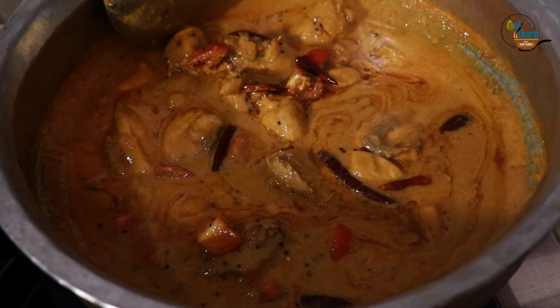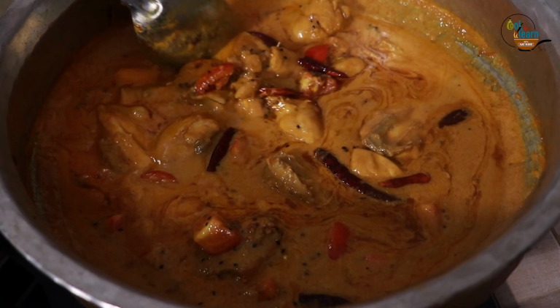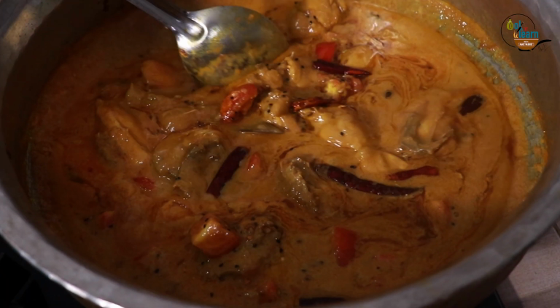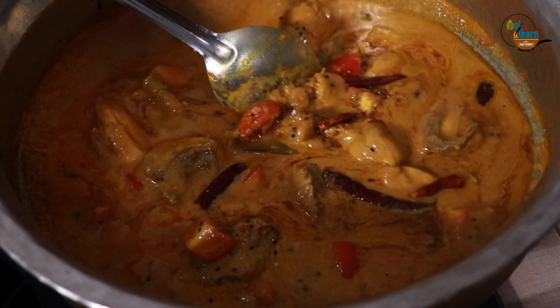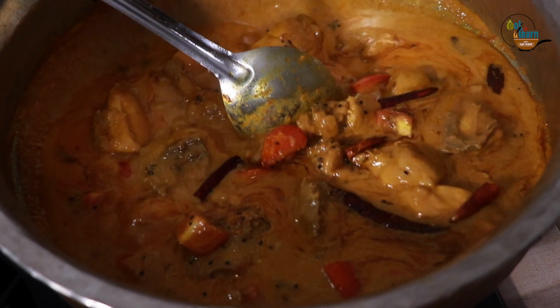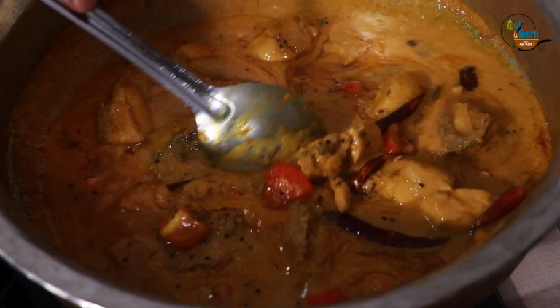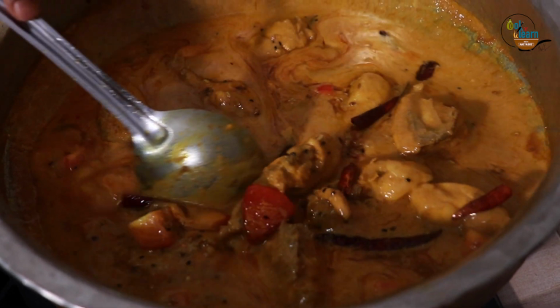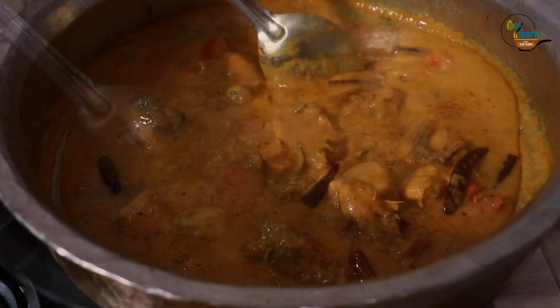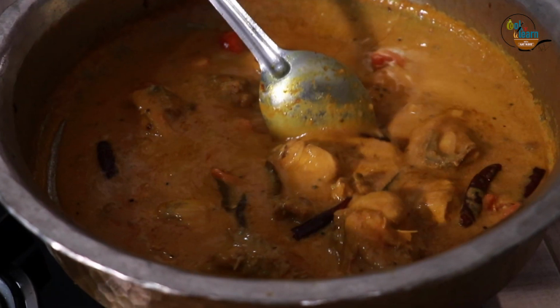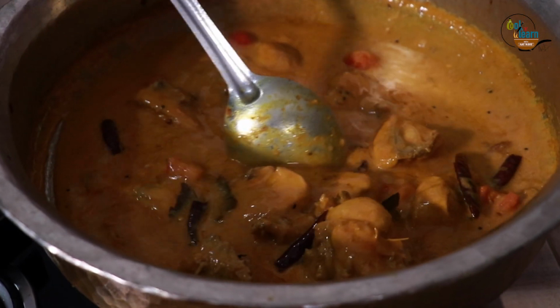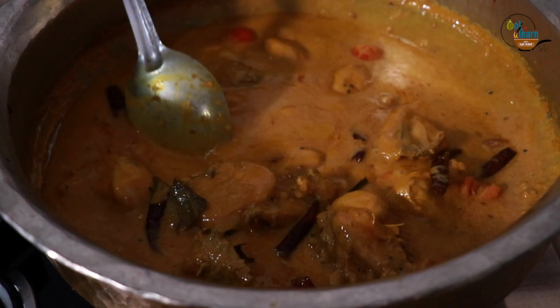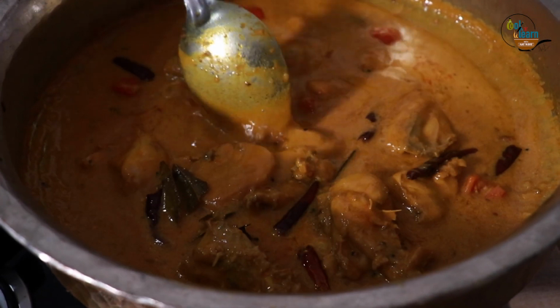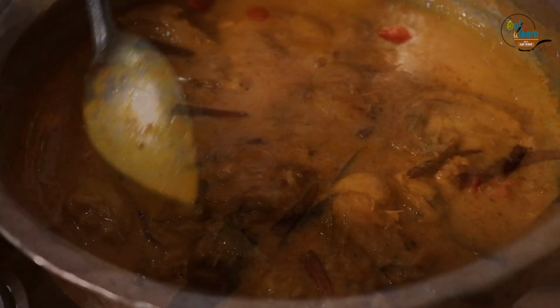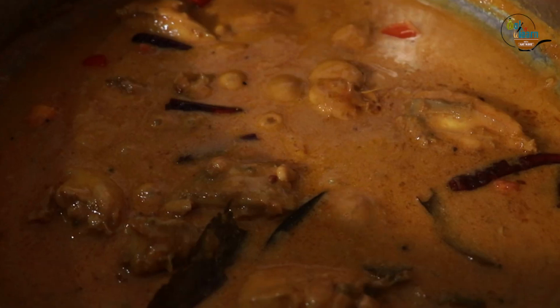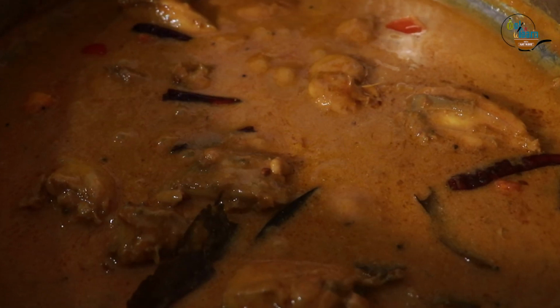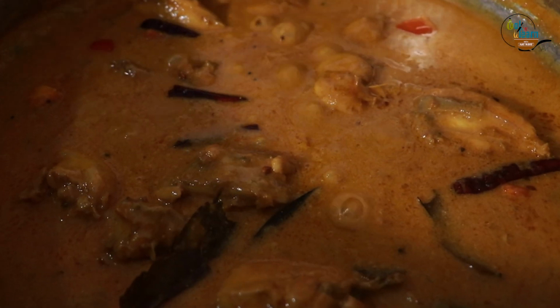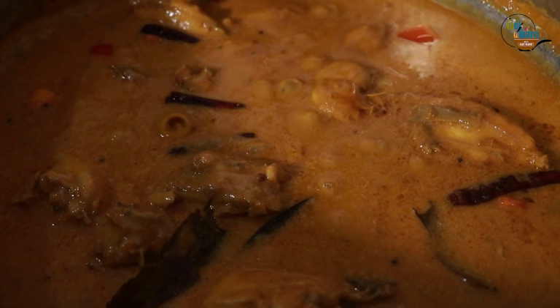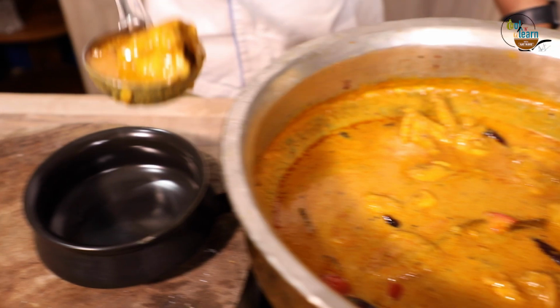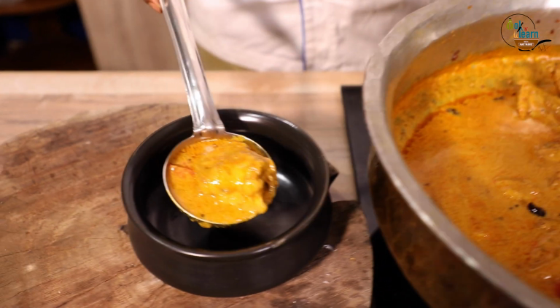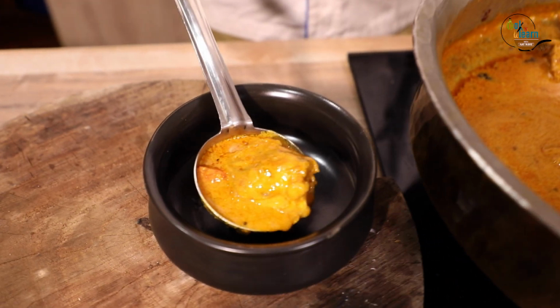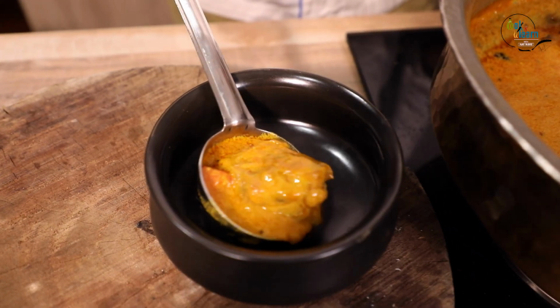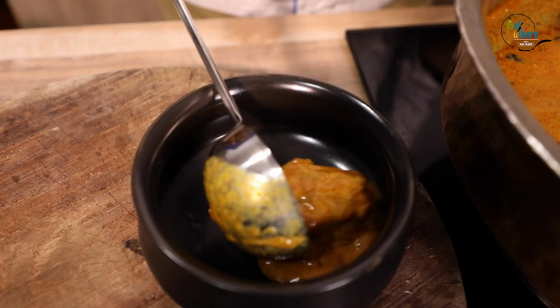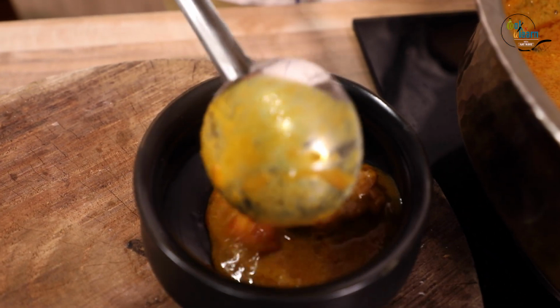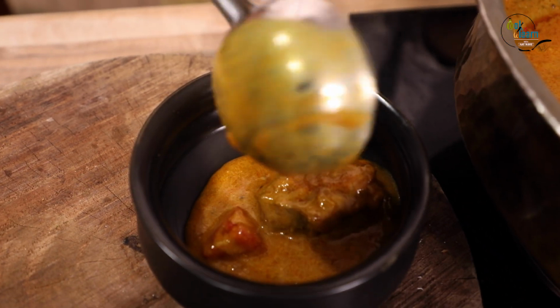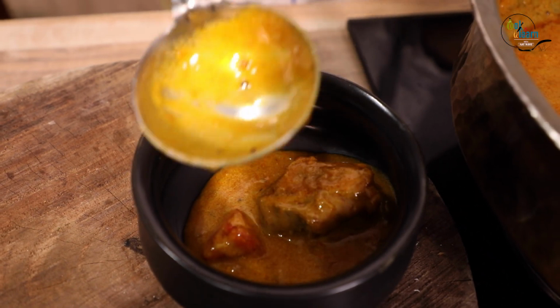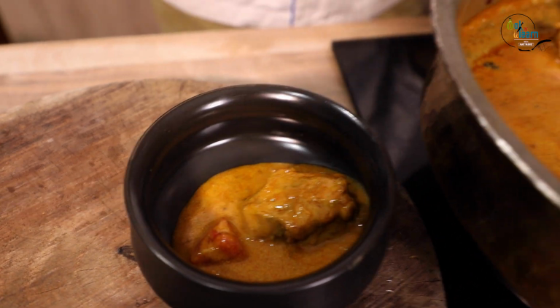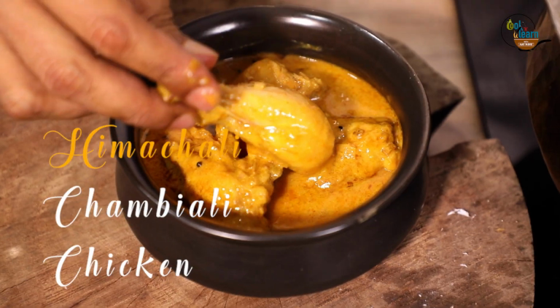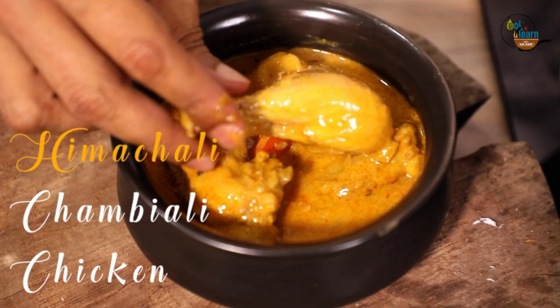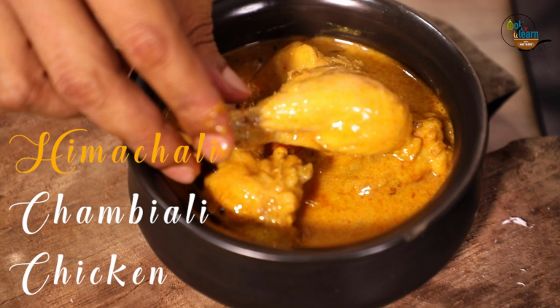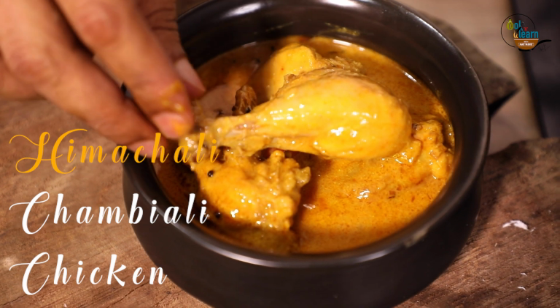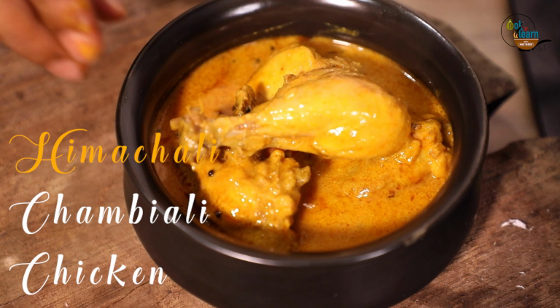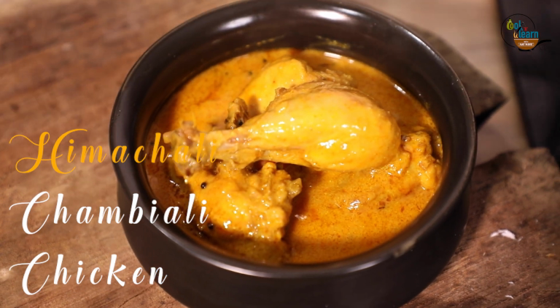Our Chambyali chicken curry is ready. Keep watching Cook and Learn and don't forget to like, share and subscribe. Keep following Cook and Learn for recipes on Chicken Curry of India. Keep cooking and keep learning.